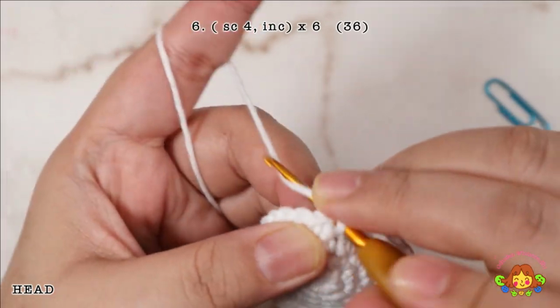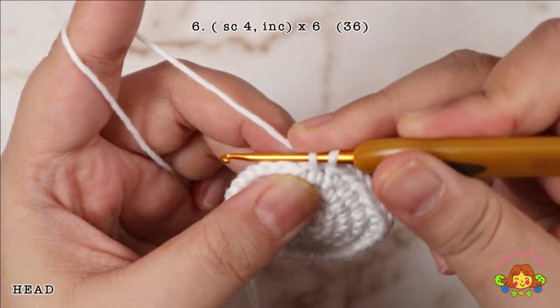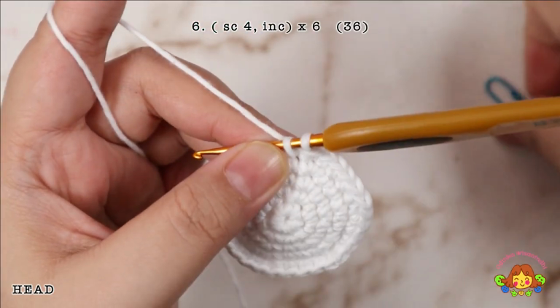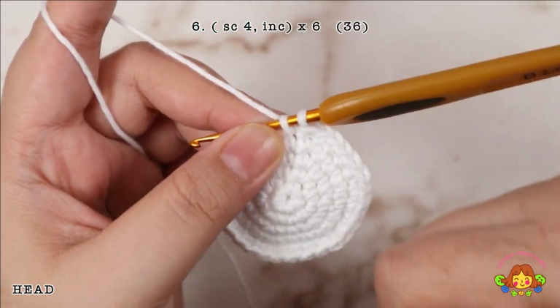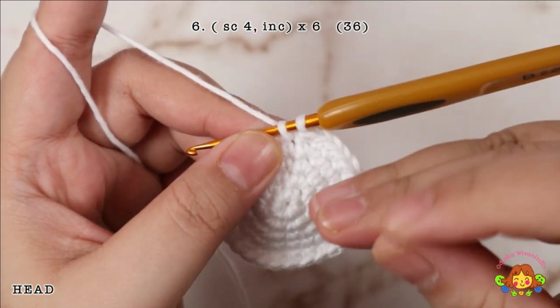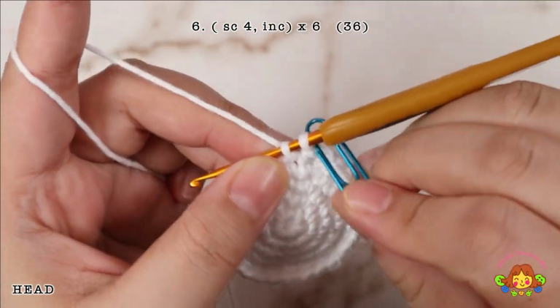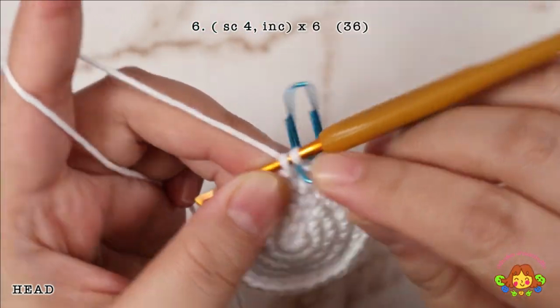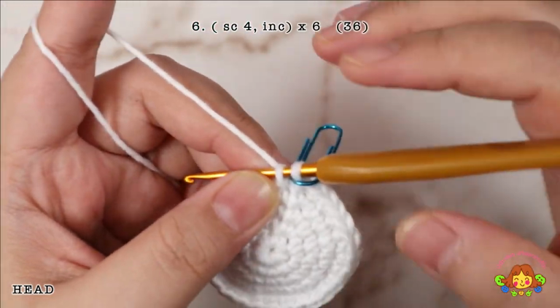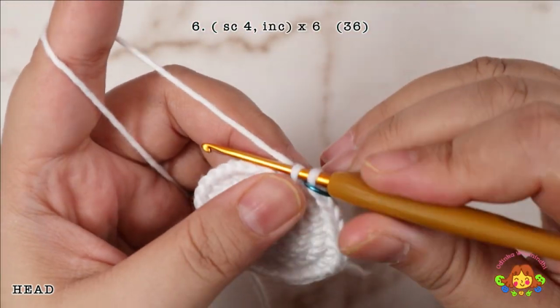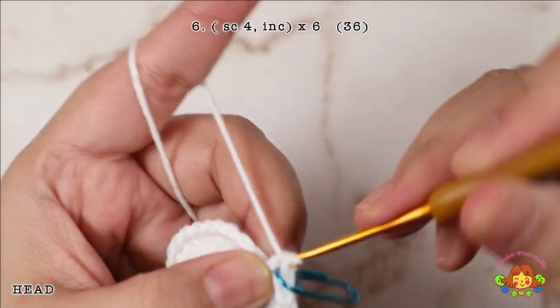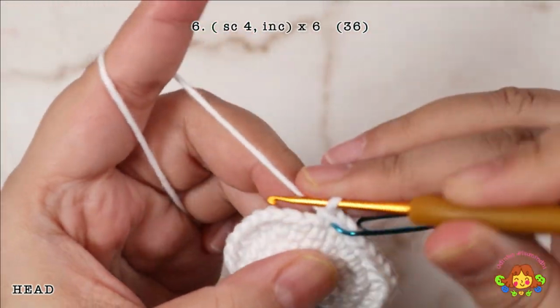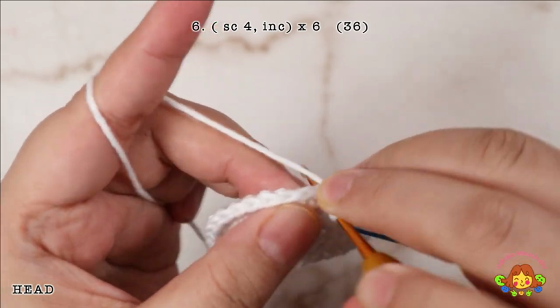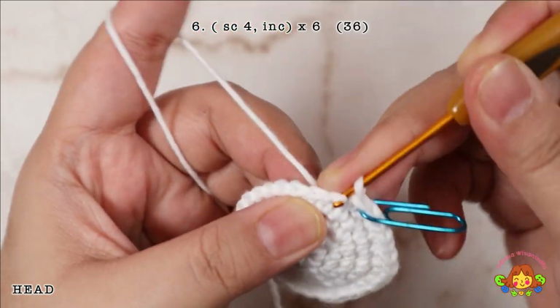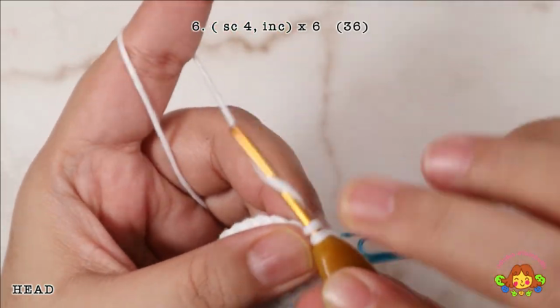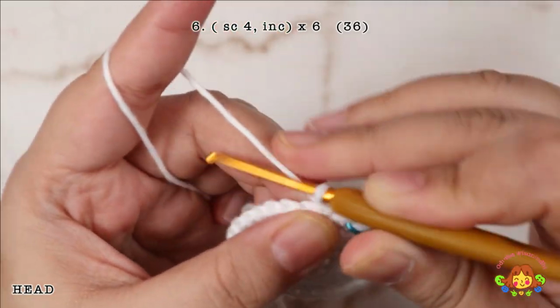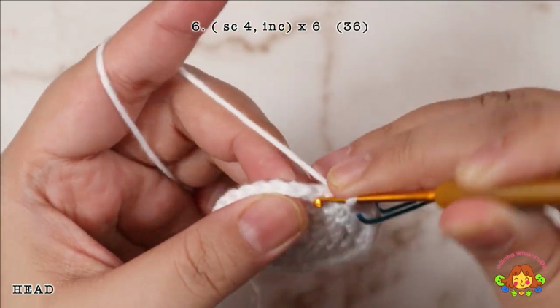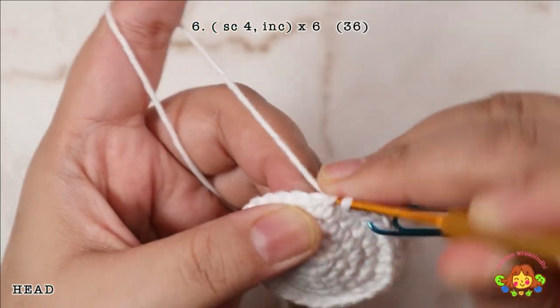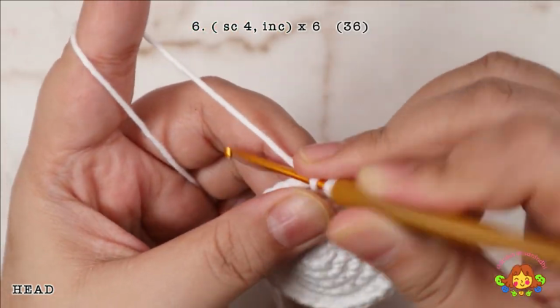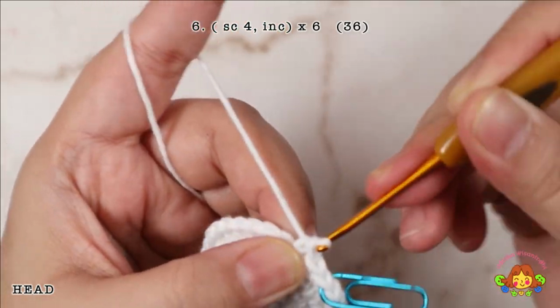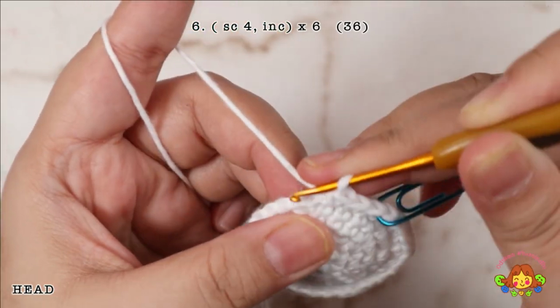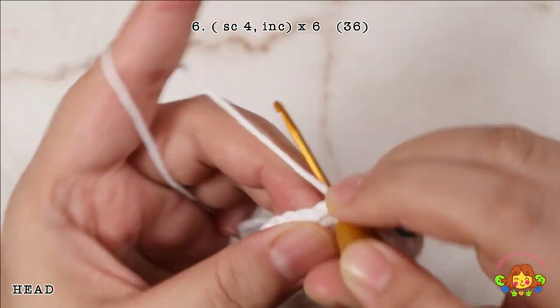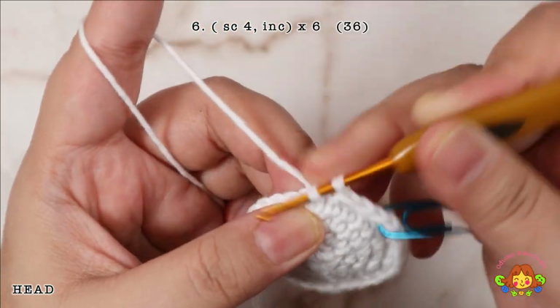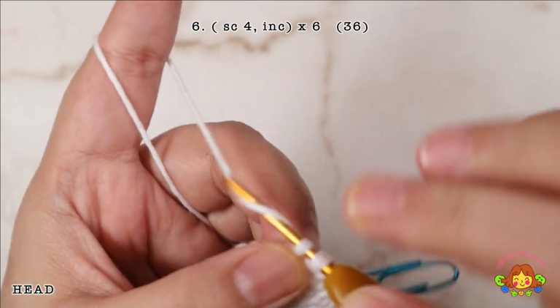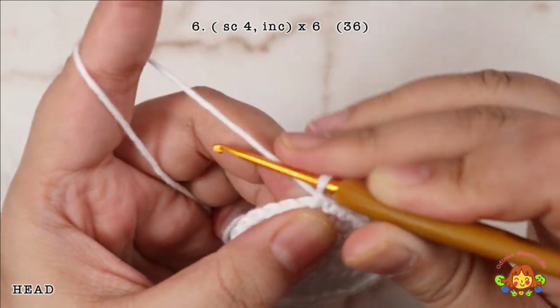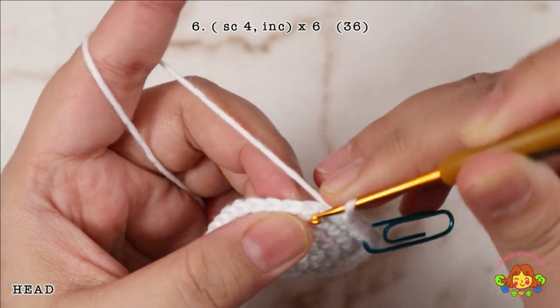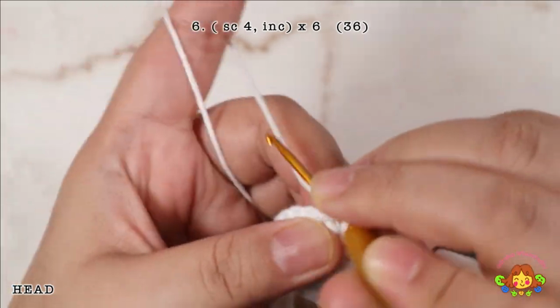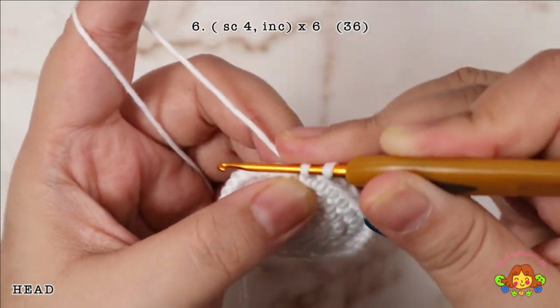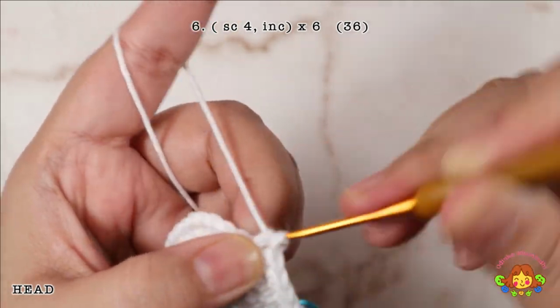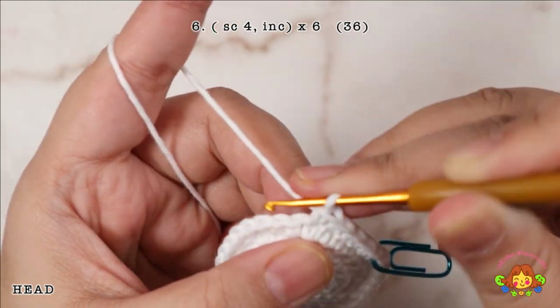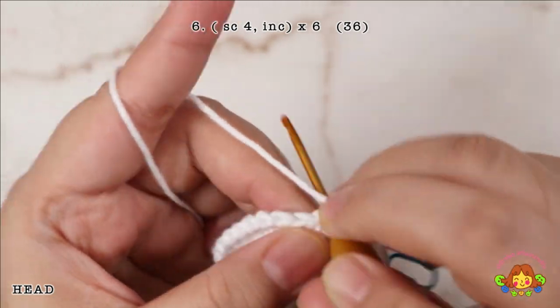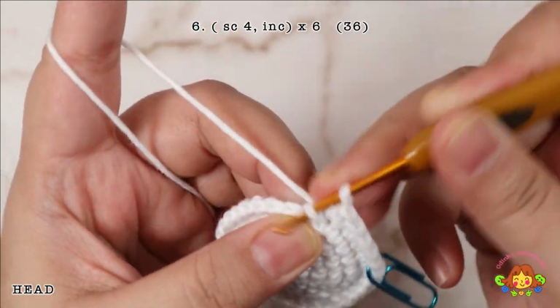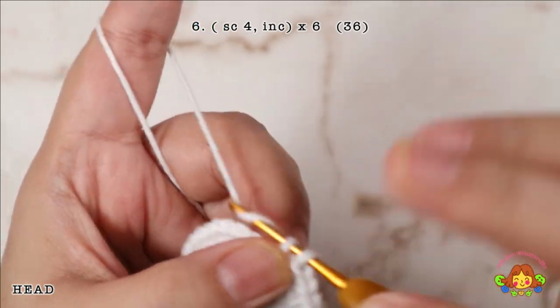Round 6: make 4 single crochets and then followed by an increase in the fifth stitch. Repeat 6 times. You will end up with 36 single crochets.